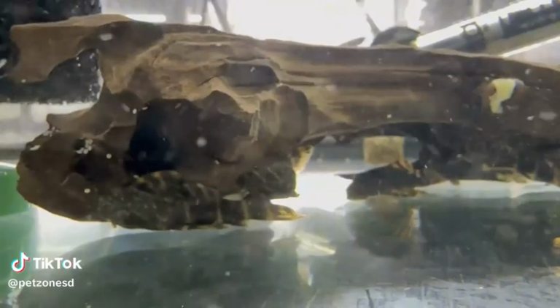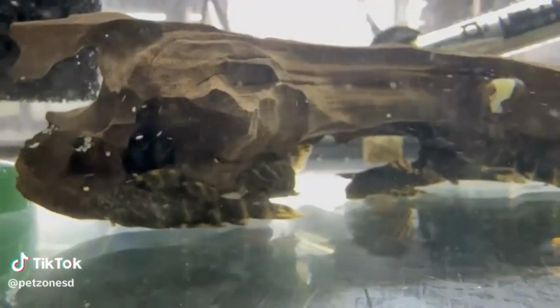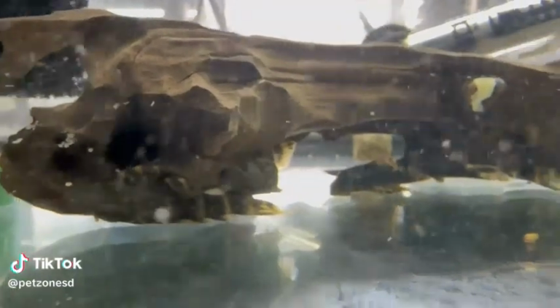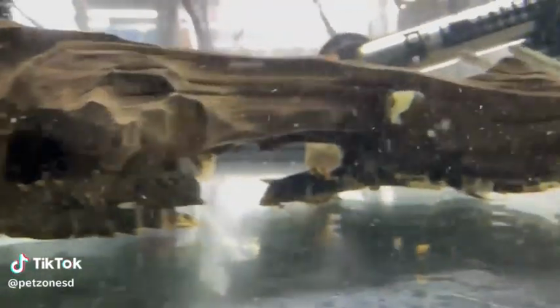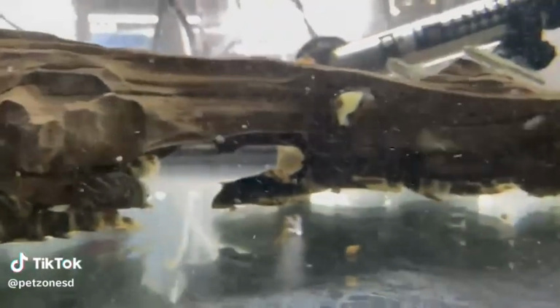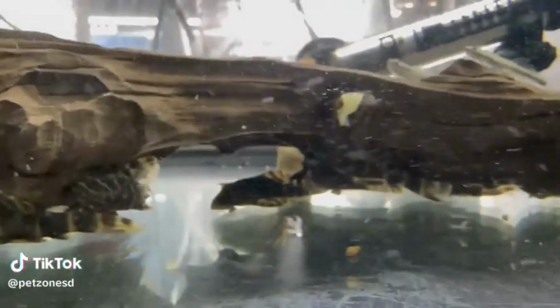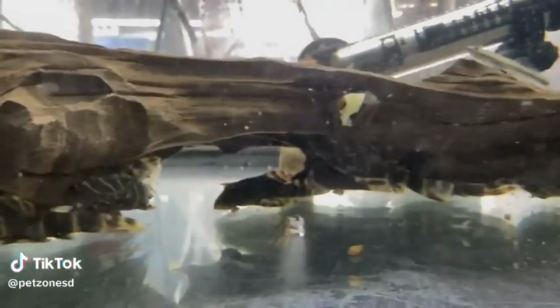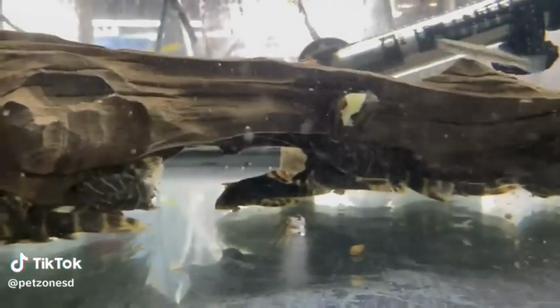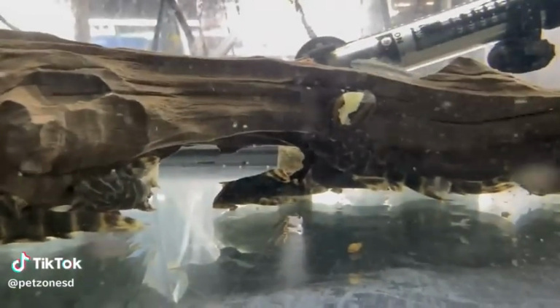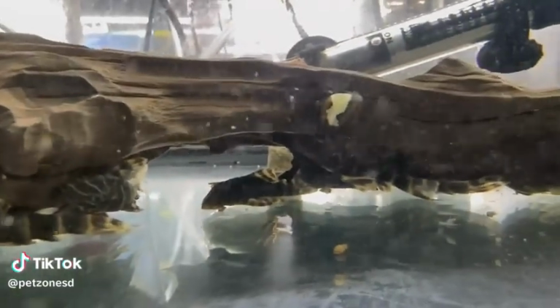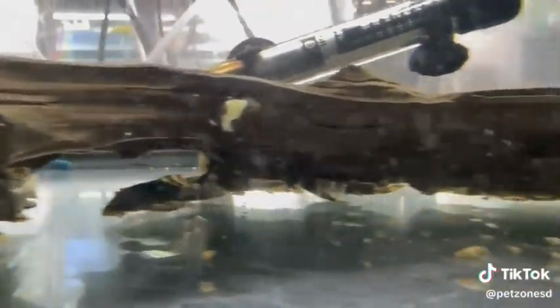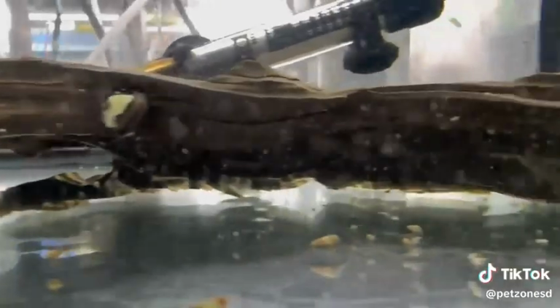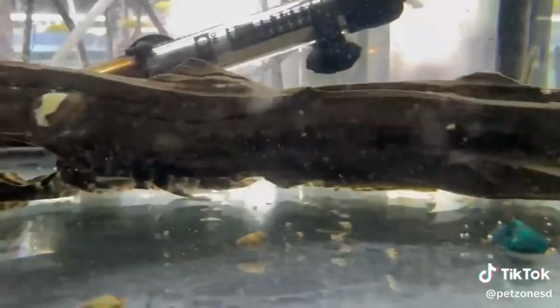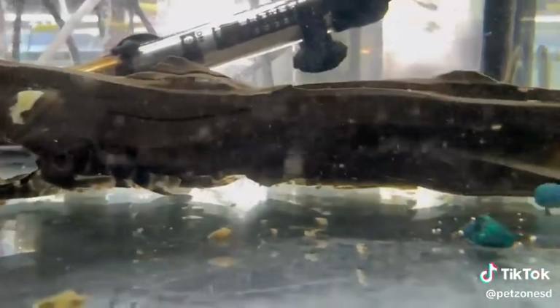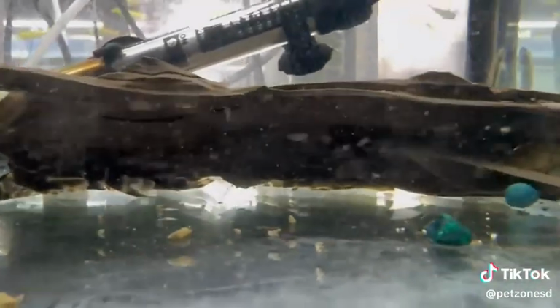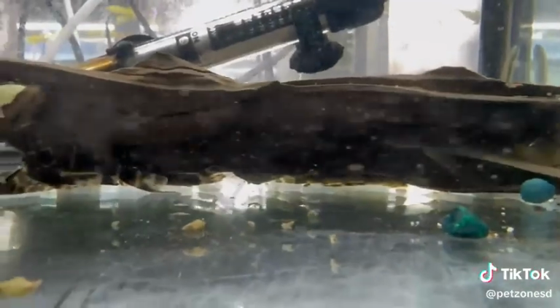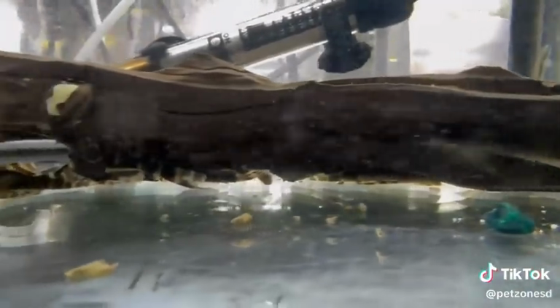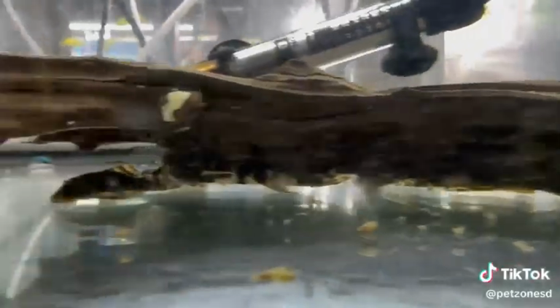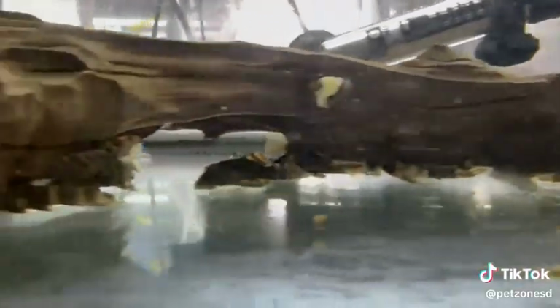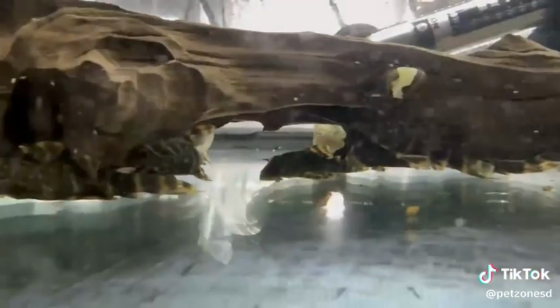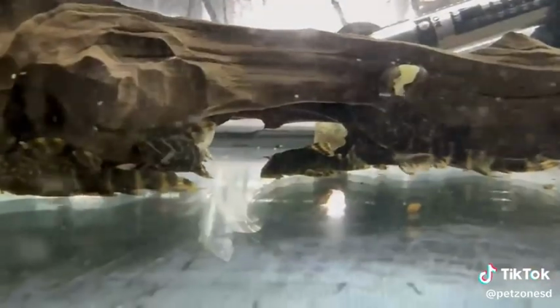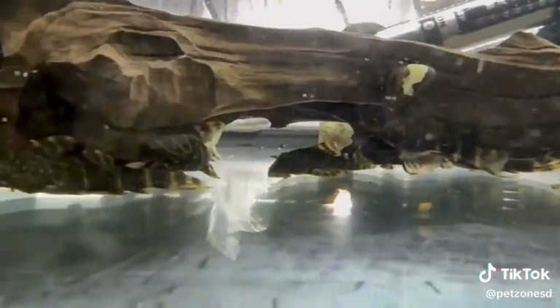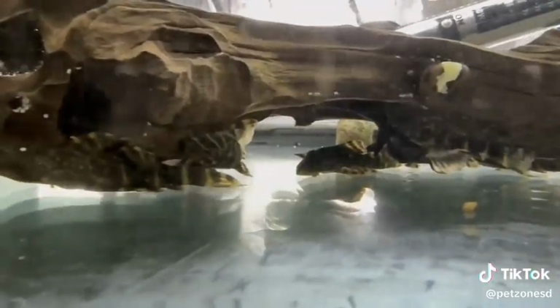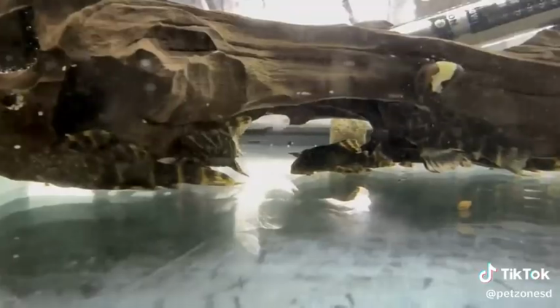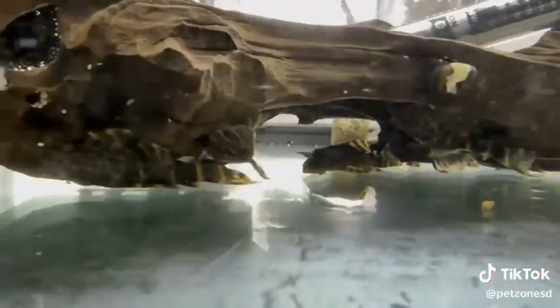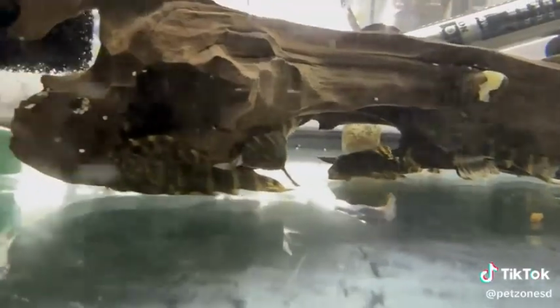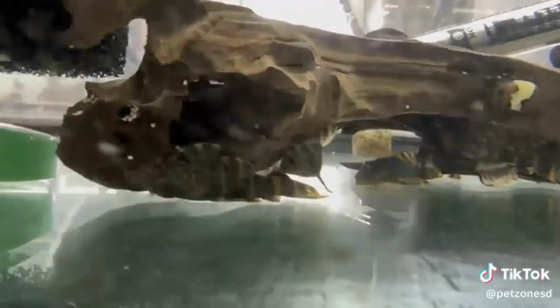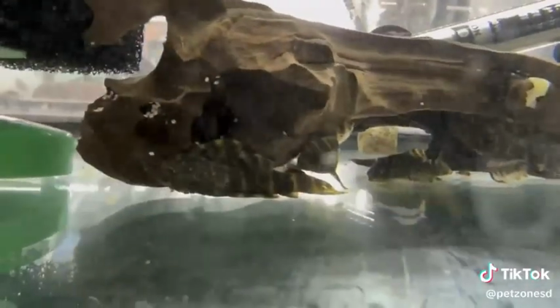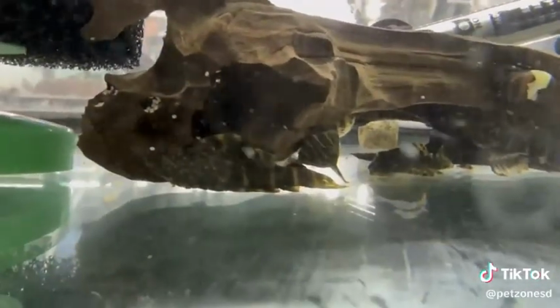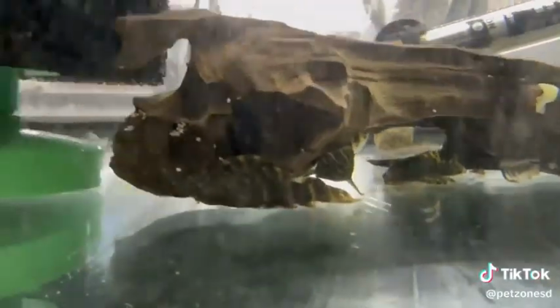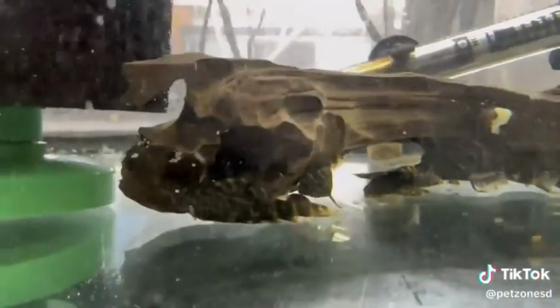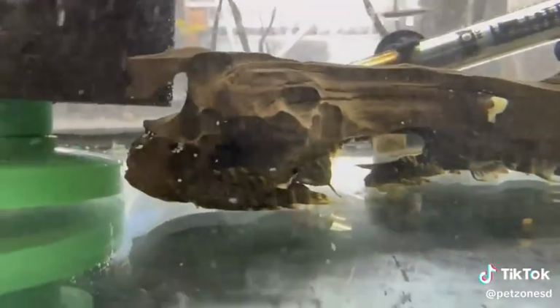The candy stripe pleco, also known as the Rio Negro pleco, is a pretty little pleco with bright stripes on it. These guys grow to be around 3 inches in size. Since they stay so small, they're a great option for smaller size tanks.